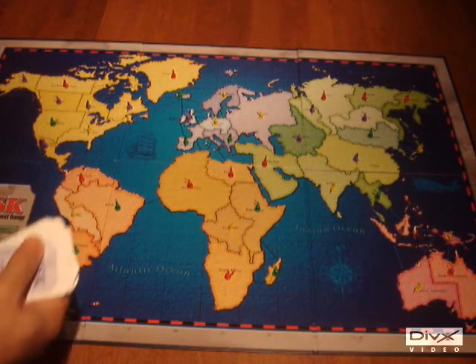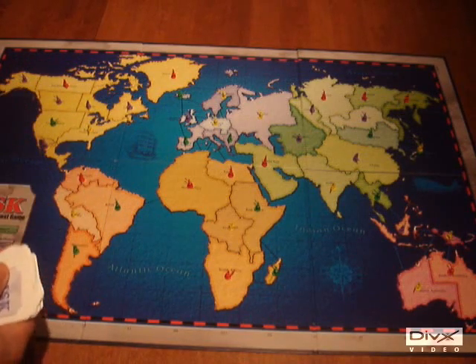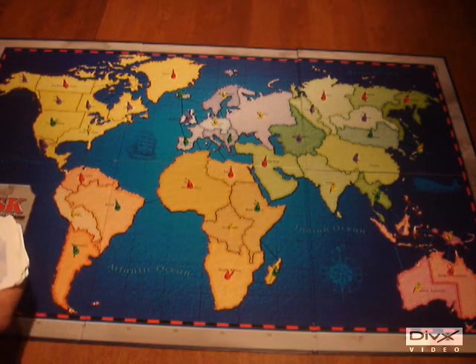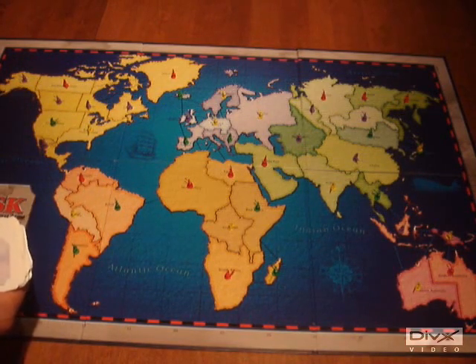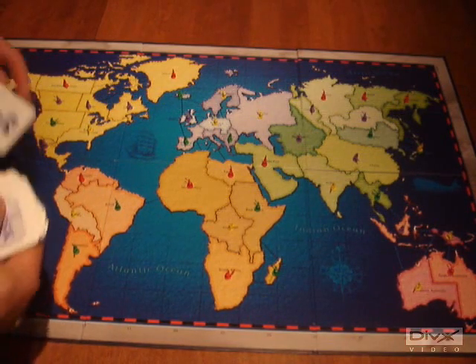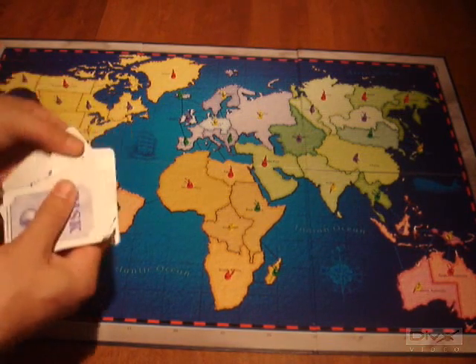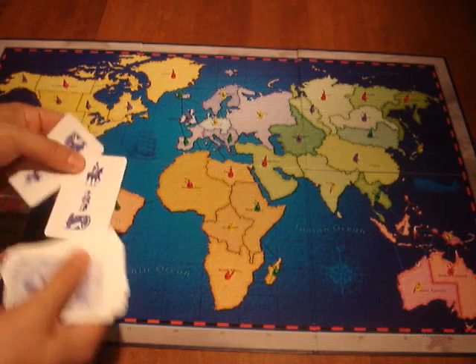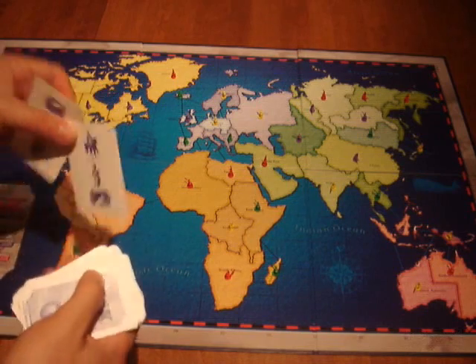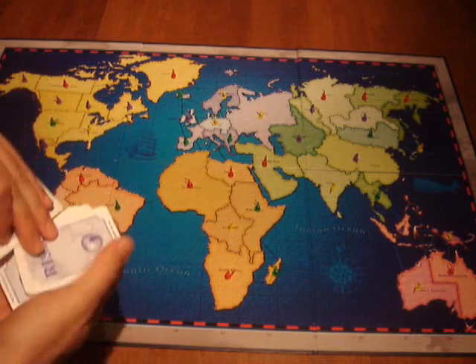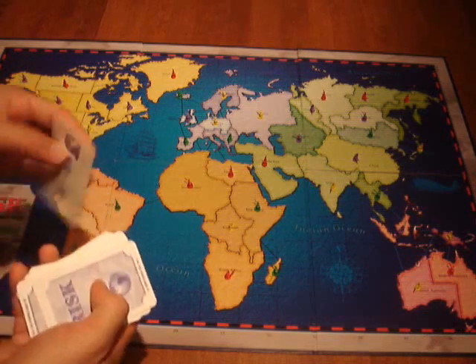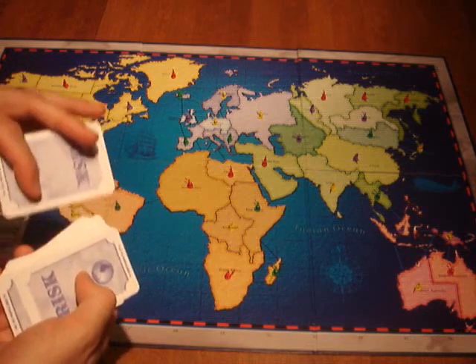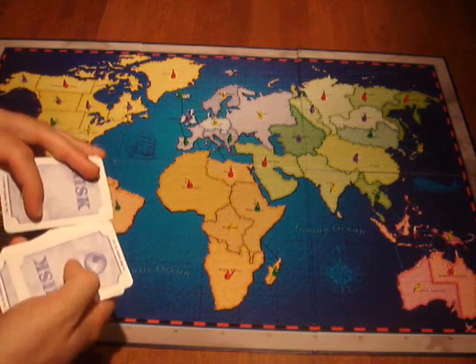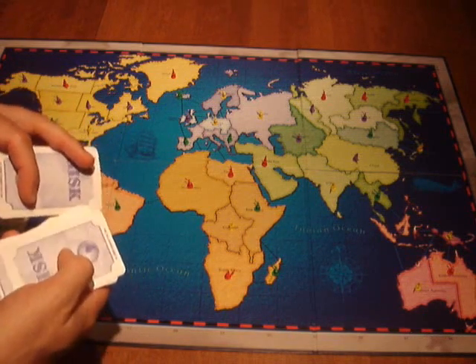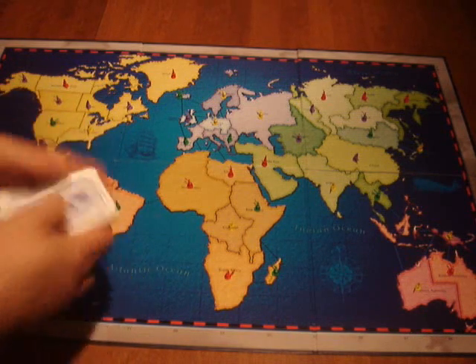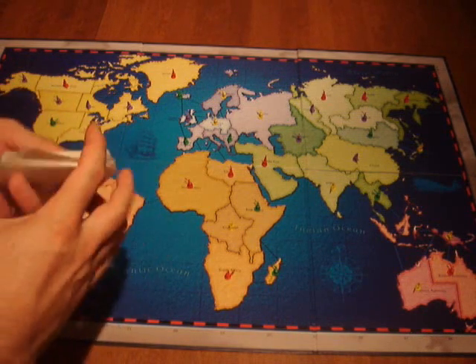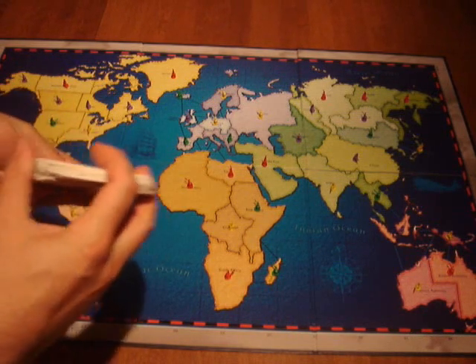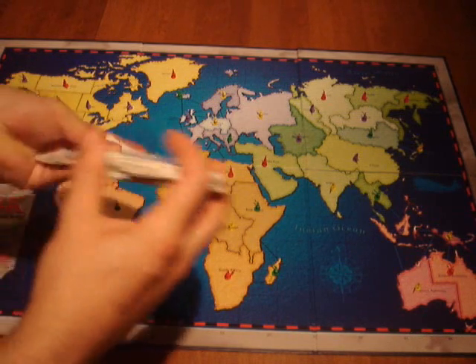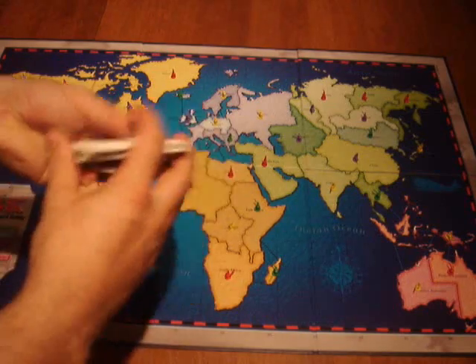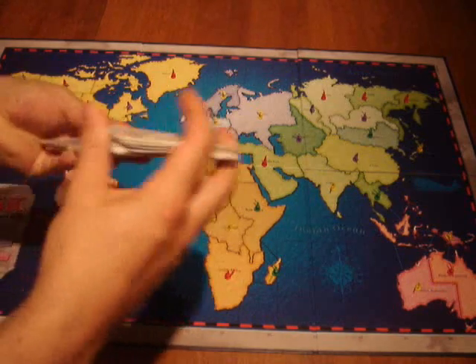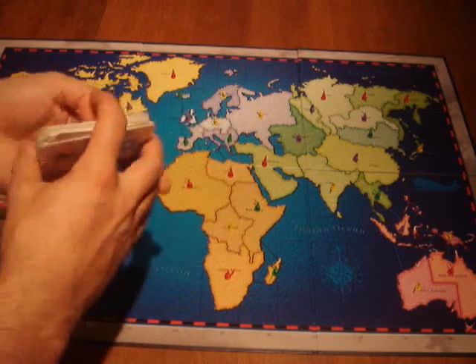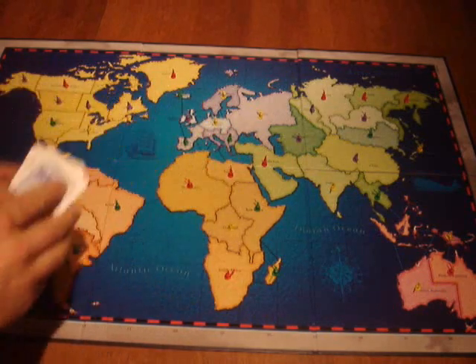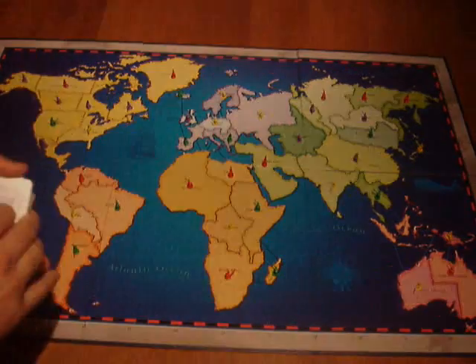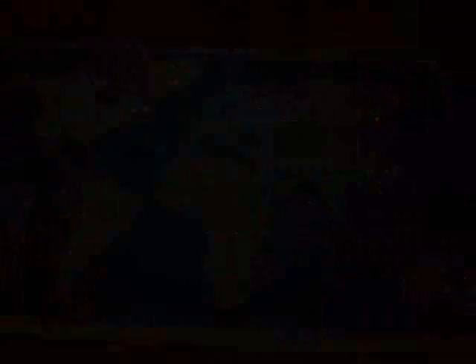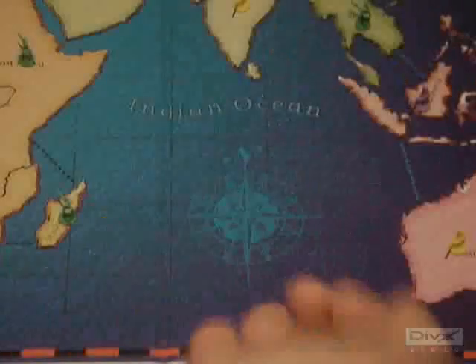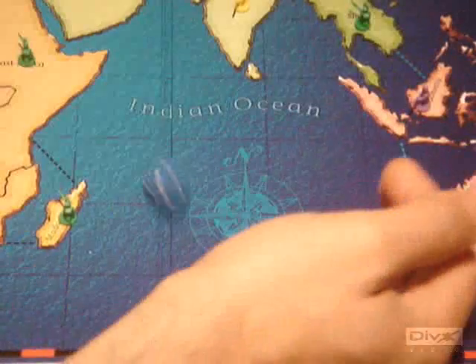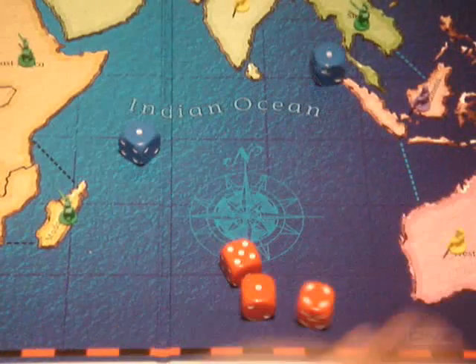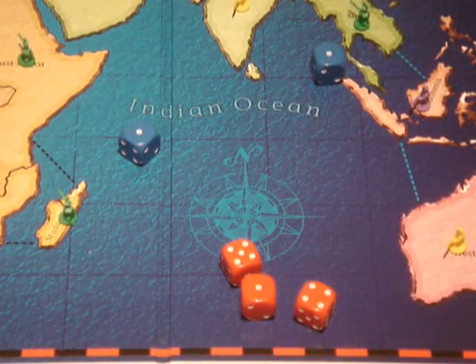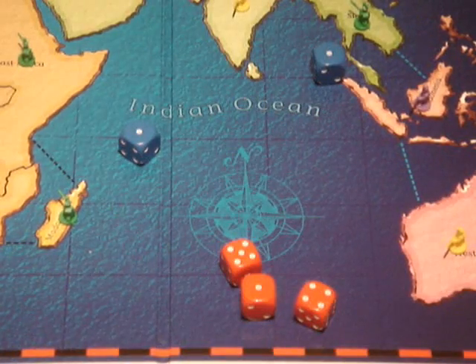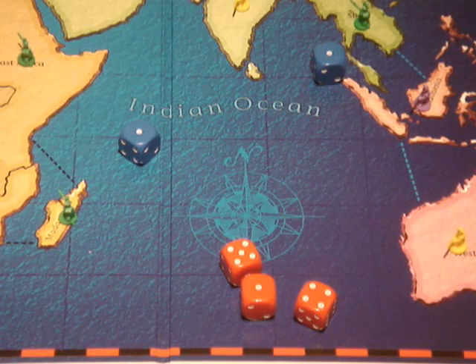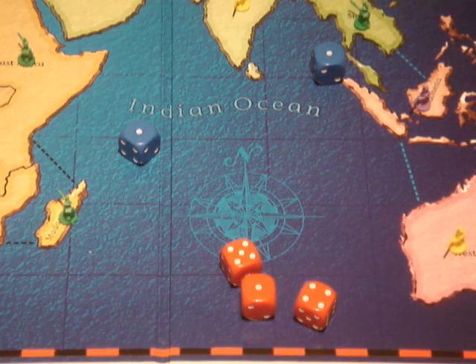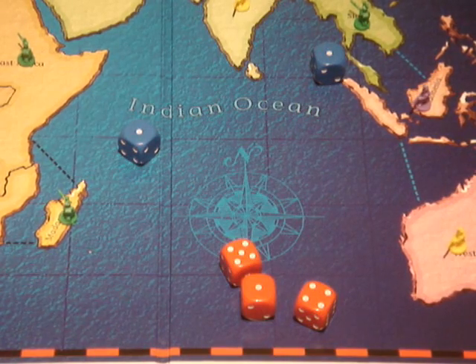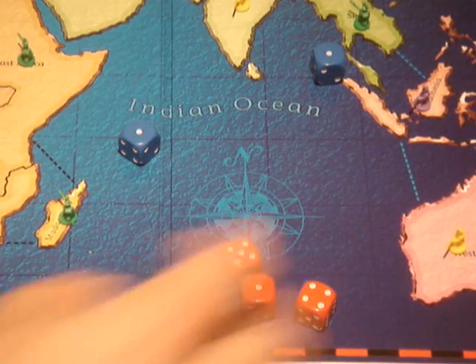This allows all the players to examine the geographical and territorial advantages and disadvantages. Once everybody has placed one piece on each territory, the banker collects together all the cards, replaces the jokers randomly in the pack, and shuffles the entire deck. Each player rolls all 5 dice, and the highest score will go first.